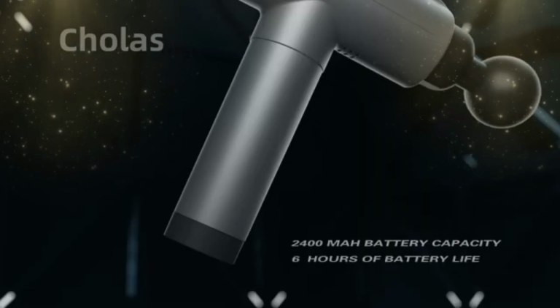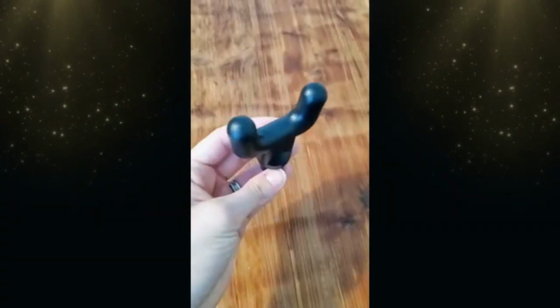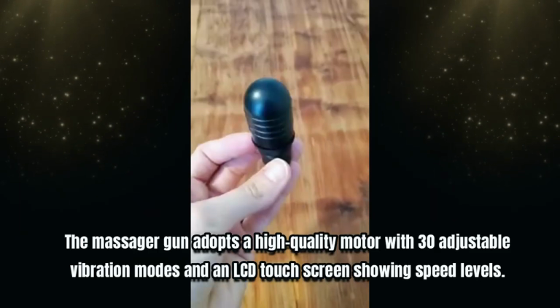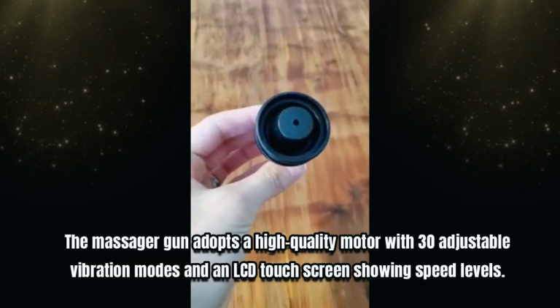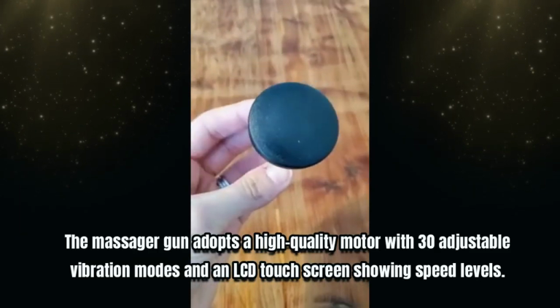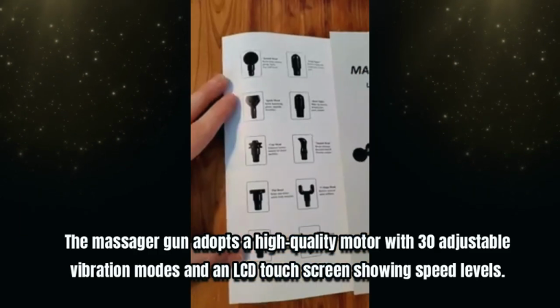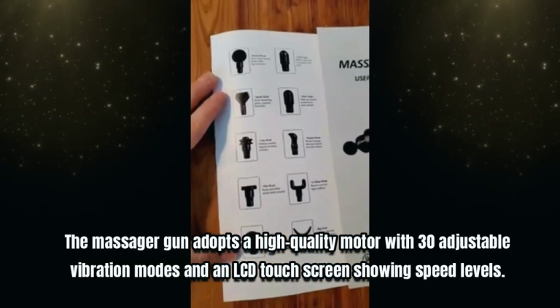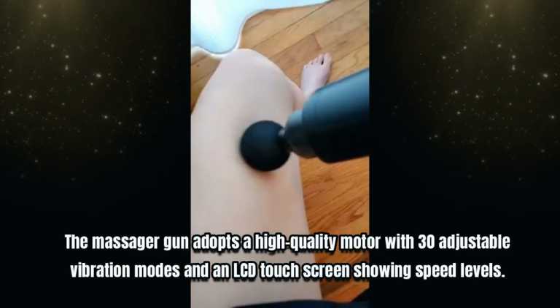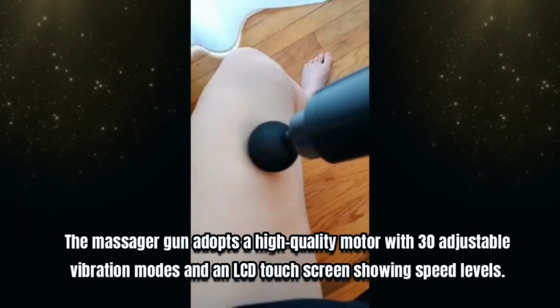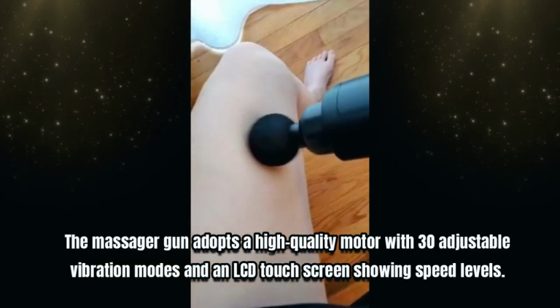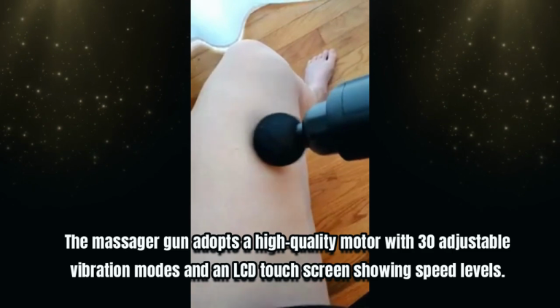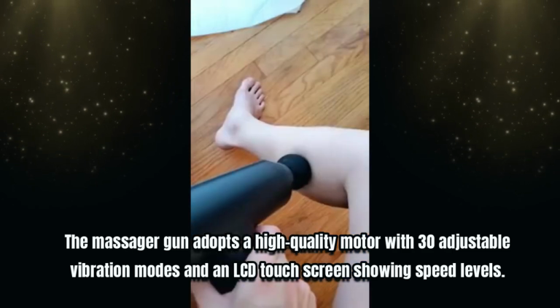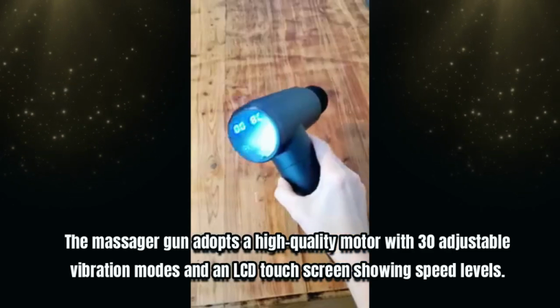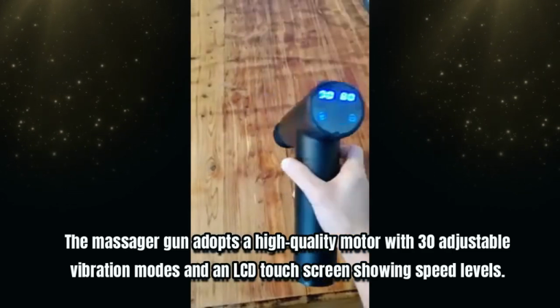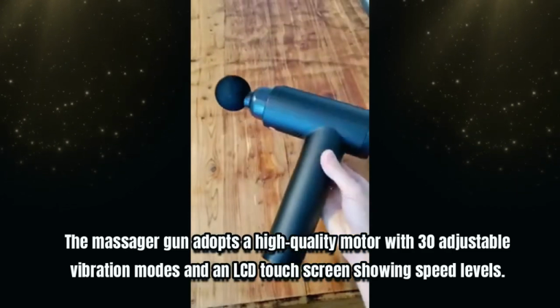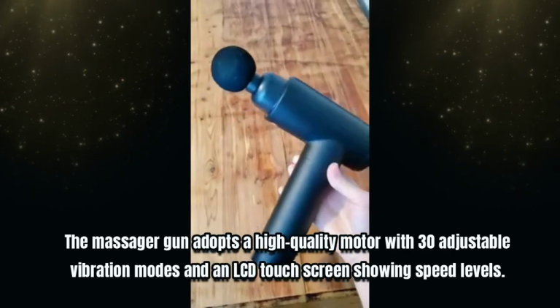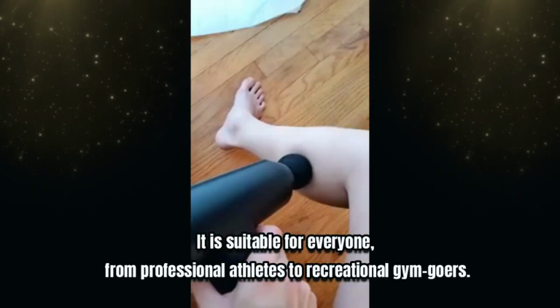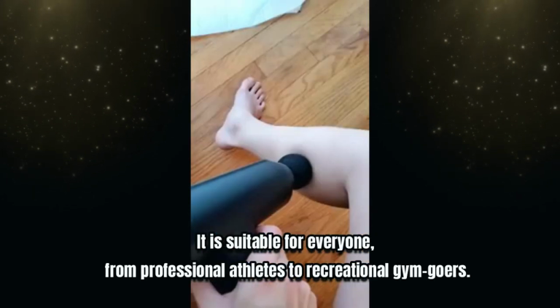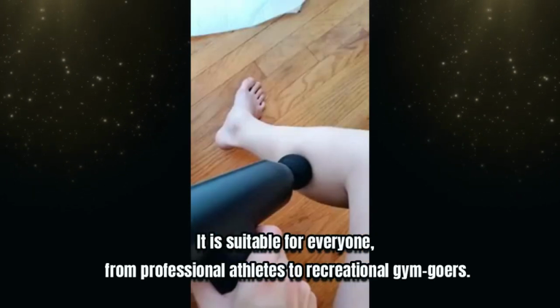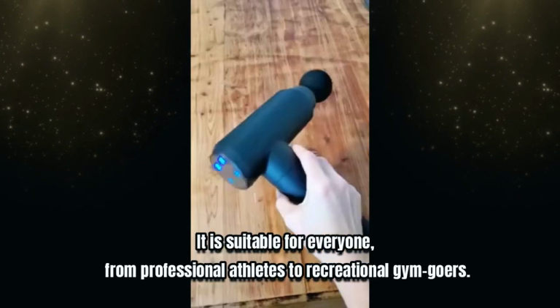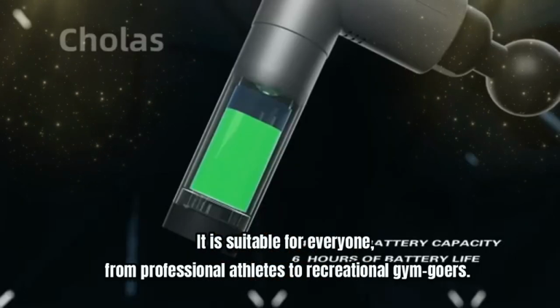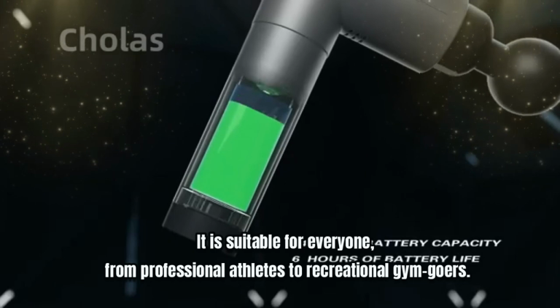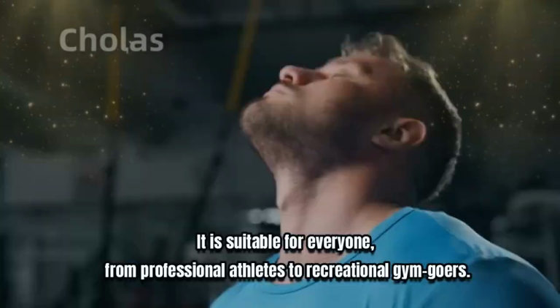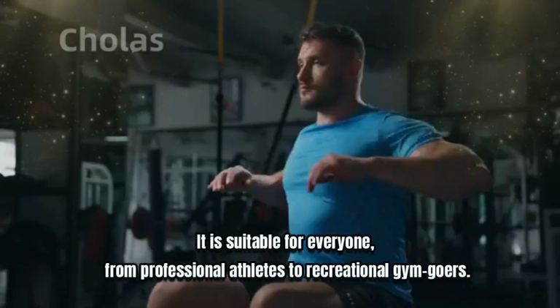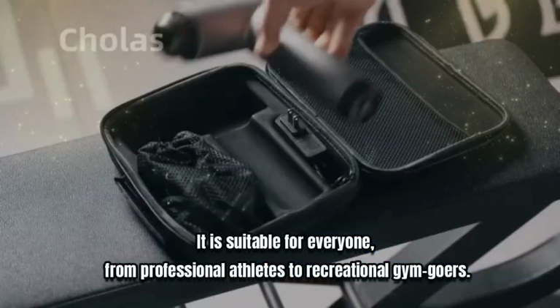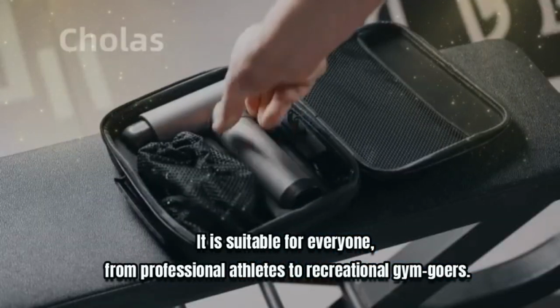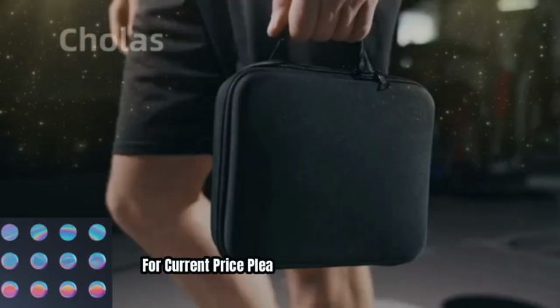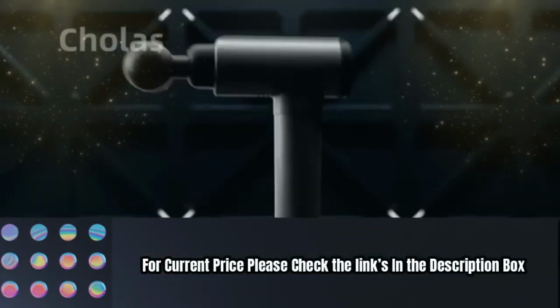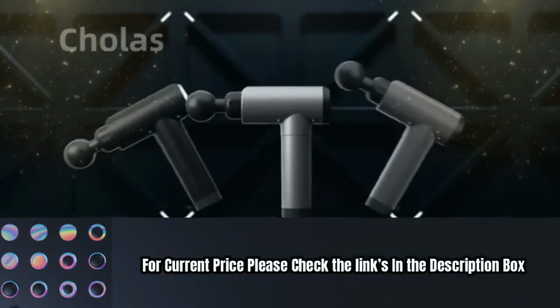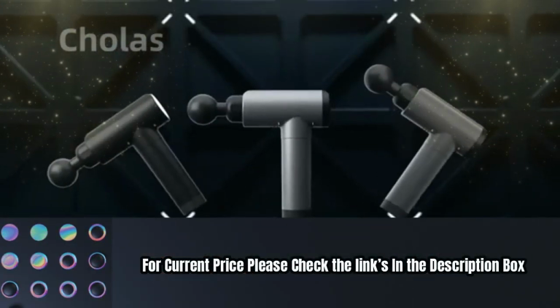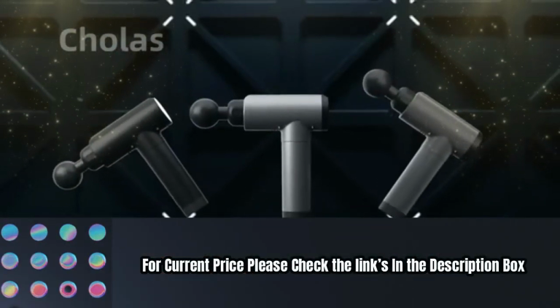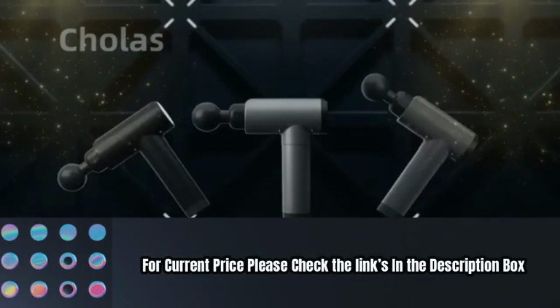The massager gun adopts a high quality motor with 30 adjustable vibration modes and an LCD touch screen showing speed levels. It is suitable for everyone, from professional athletes to recreational gym goers. For current price, please check the links in the description box.